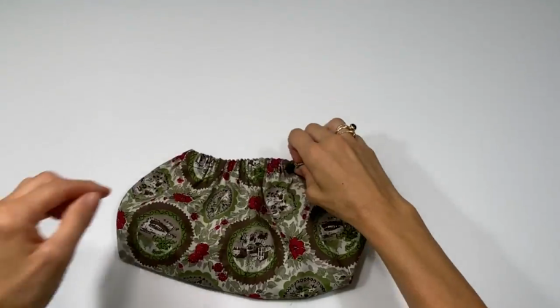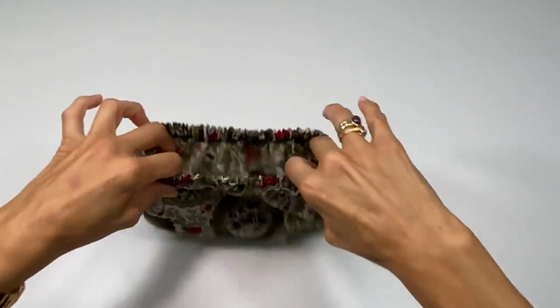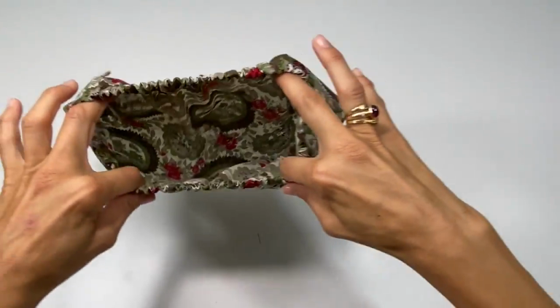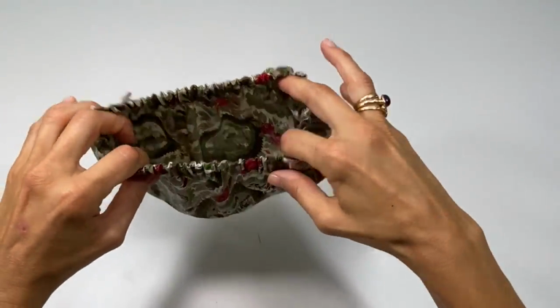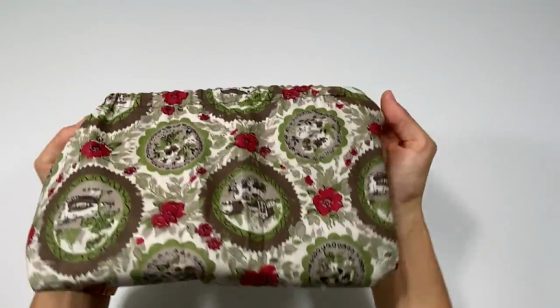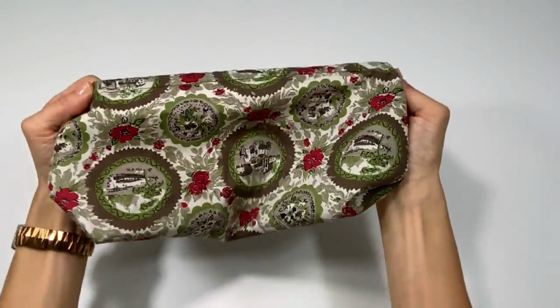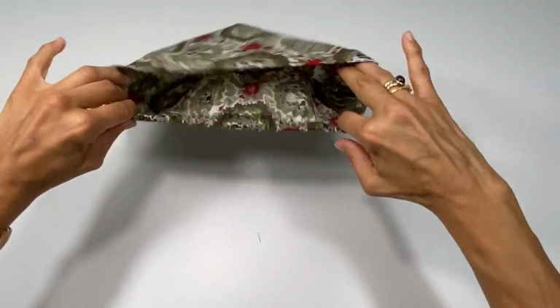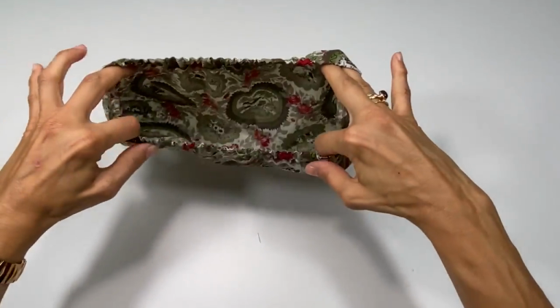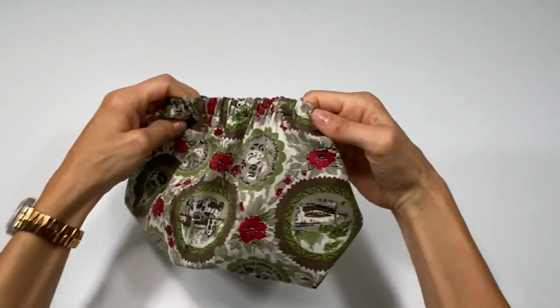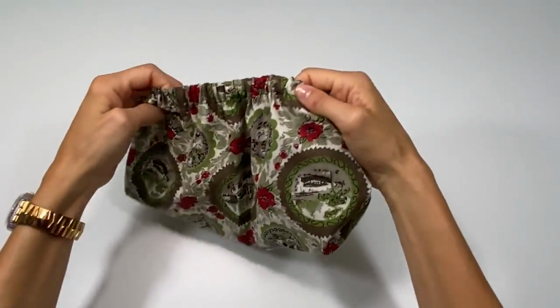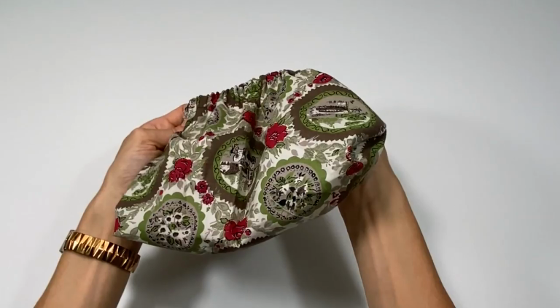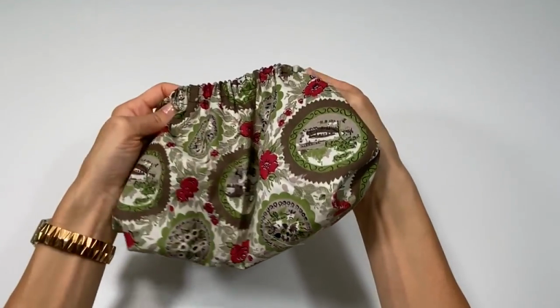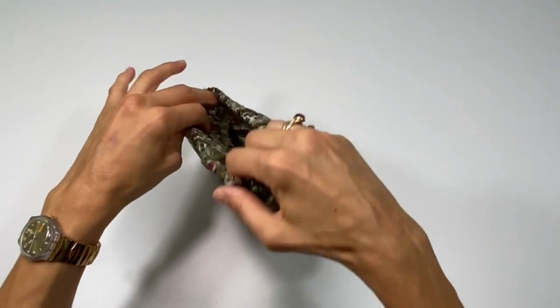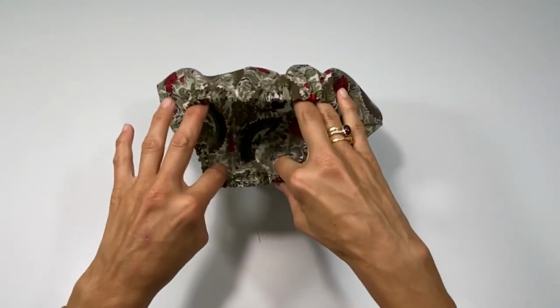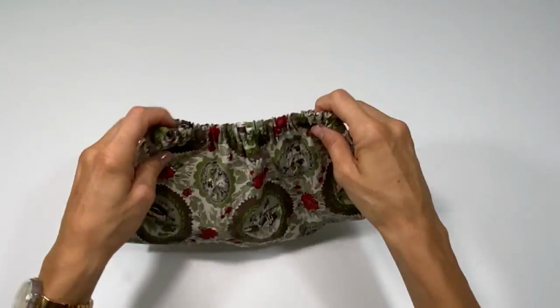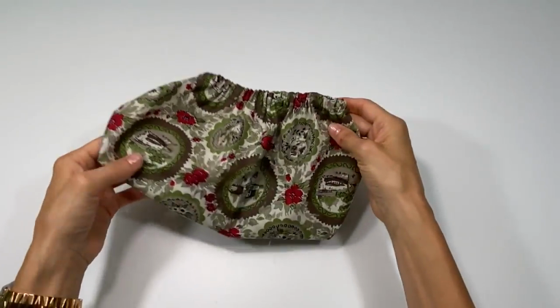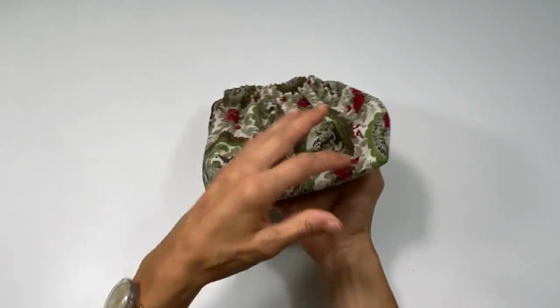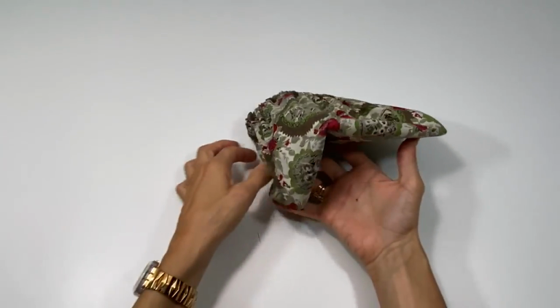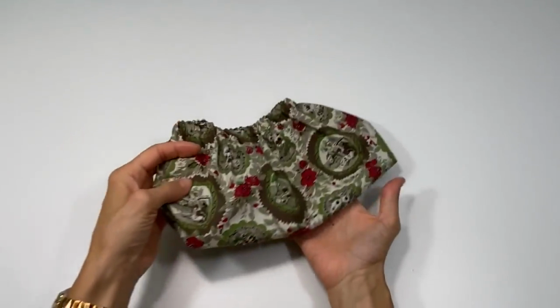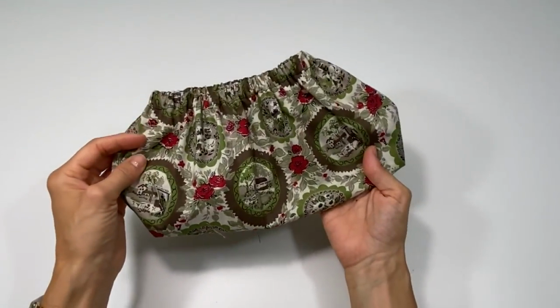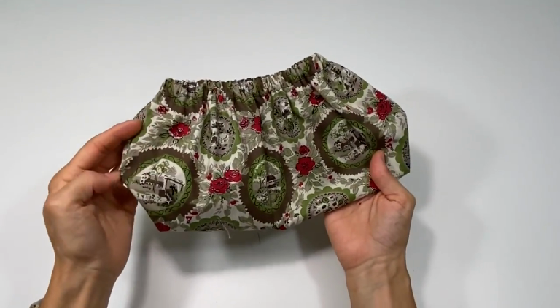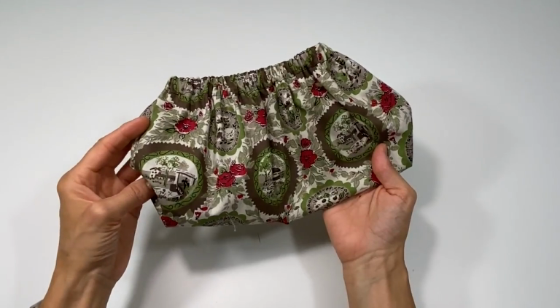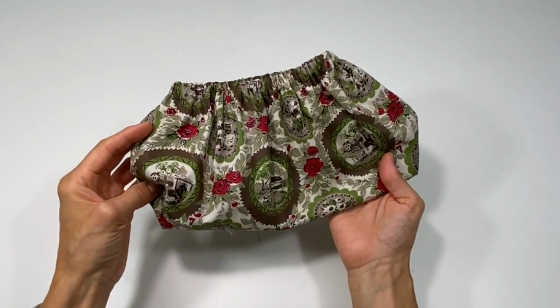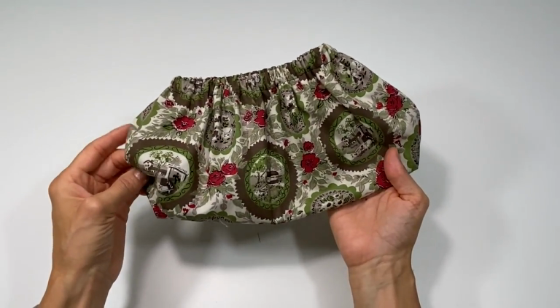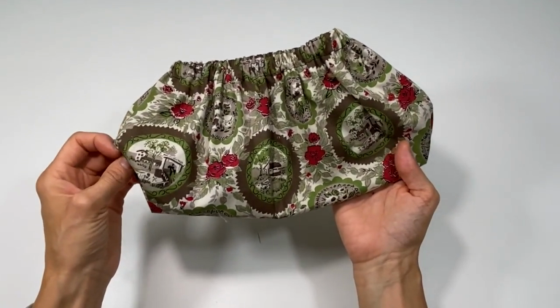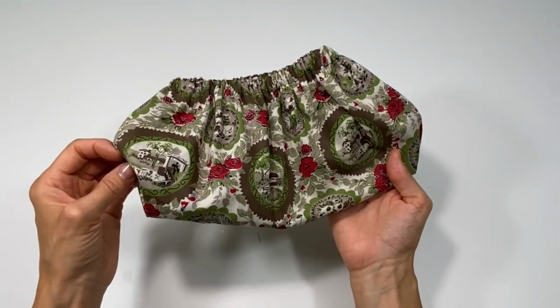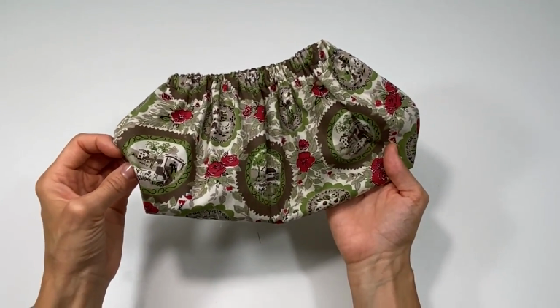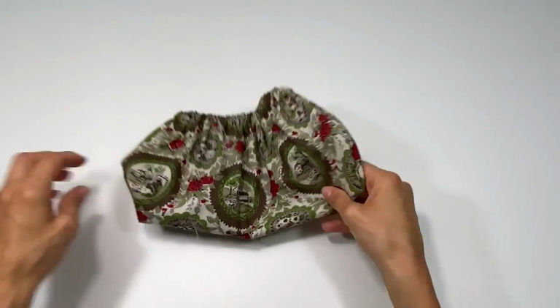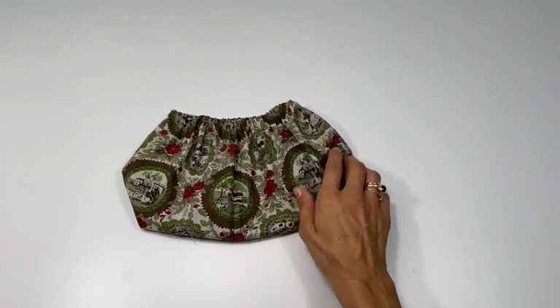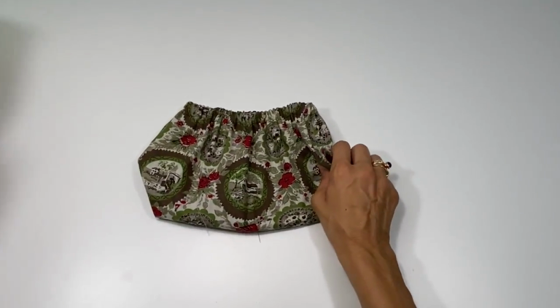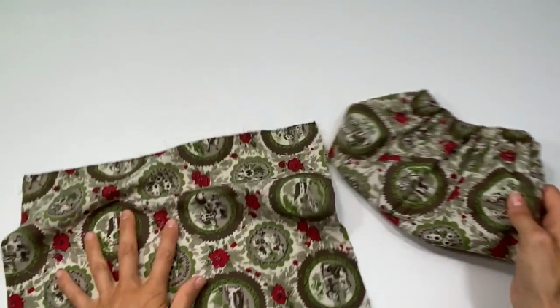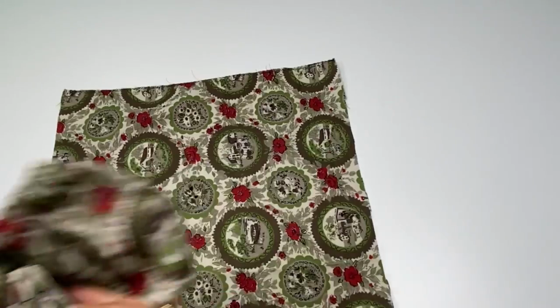In this video, I'm going to show you how to make these really simple shoe booties that are designed to just slip over your sneakers or shoes — for those people who don't remove their shoes in your home. So let's get this going.